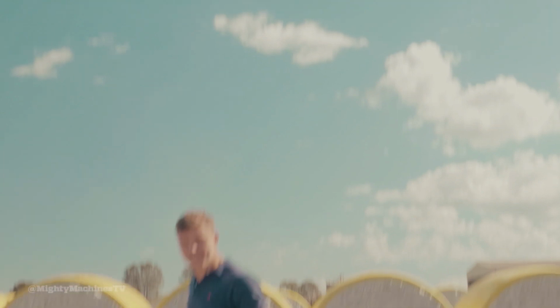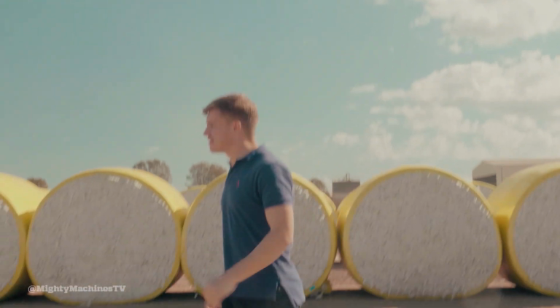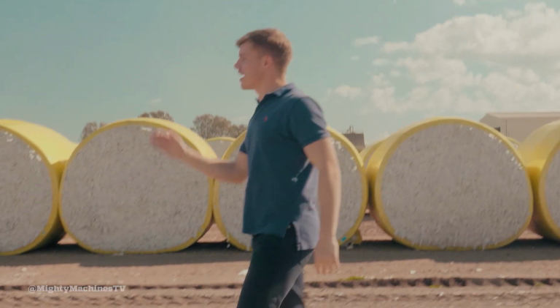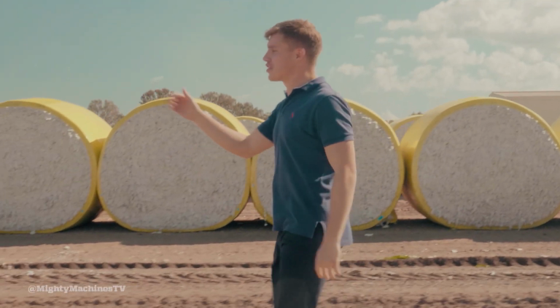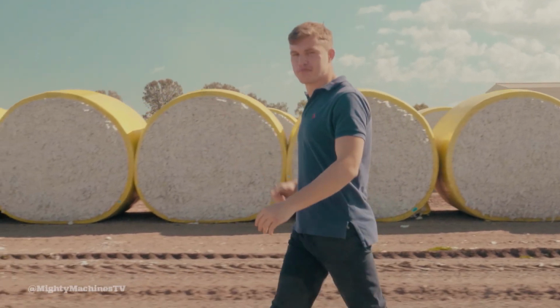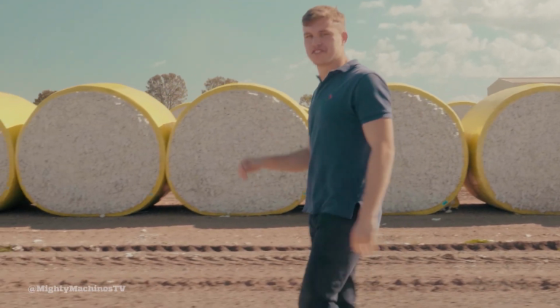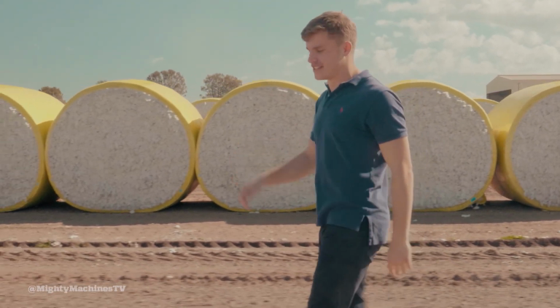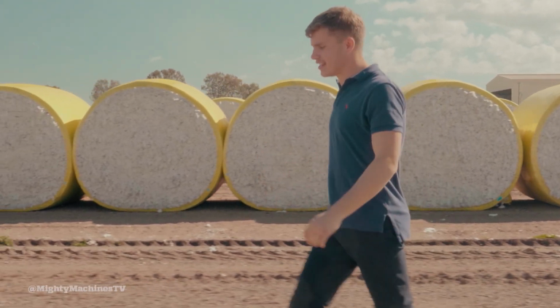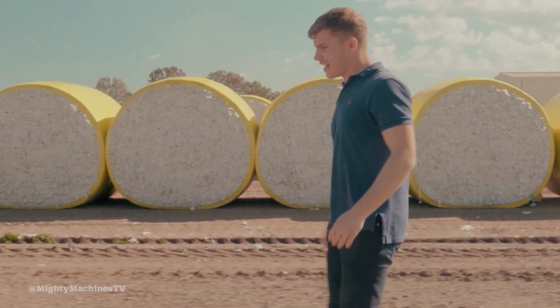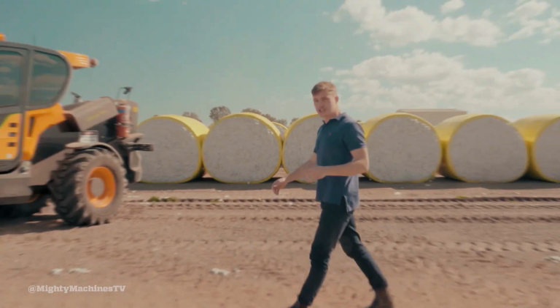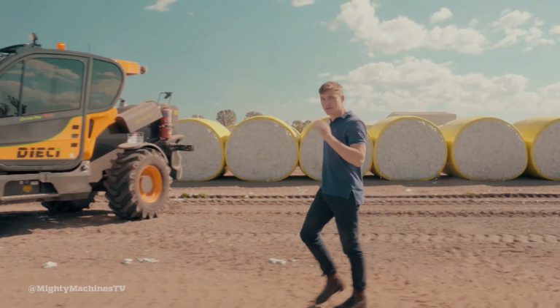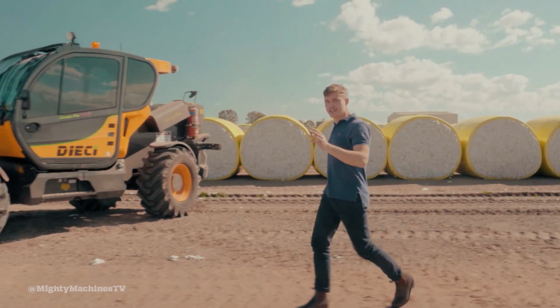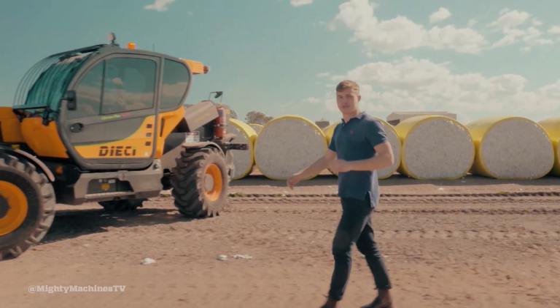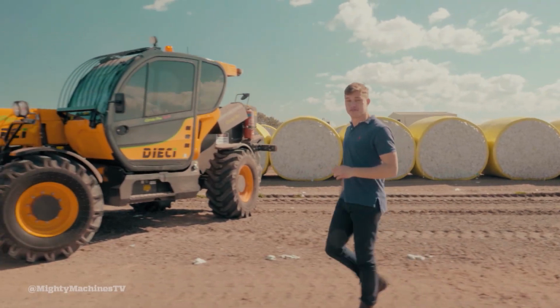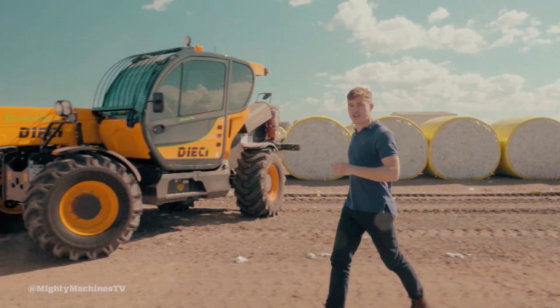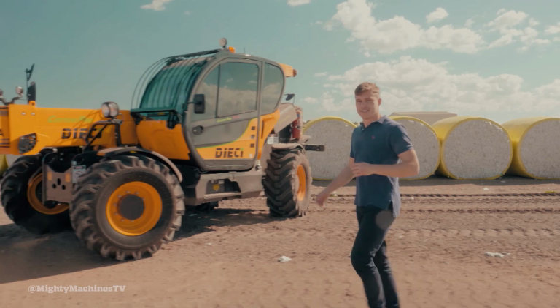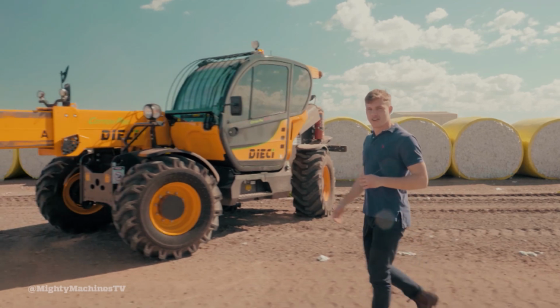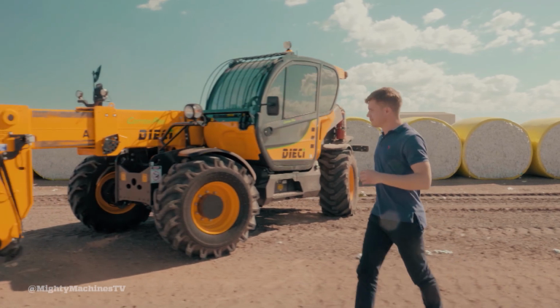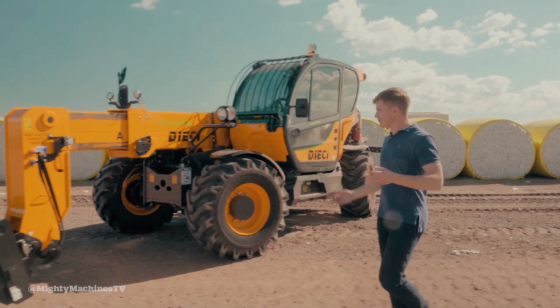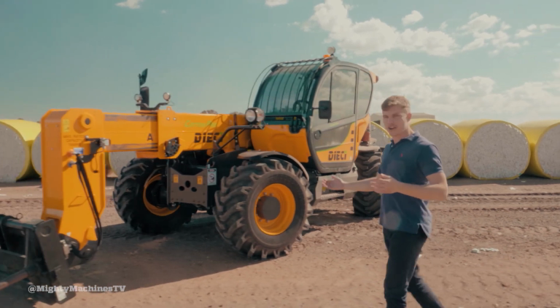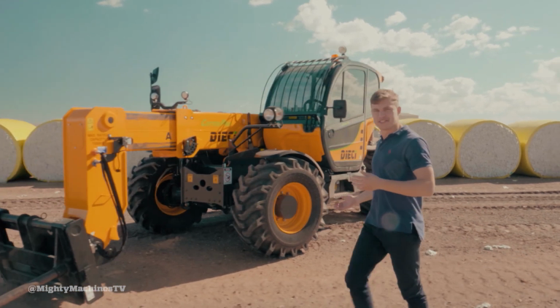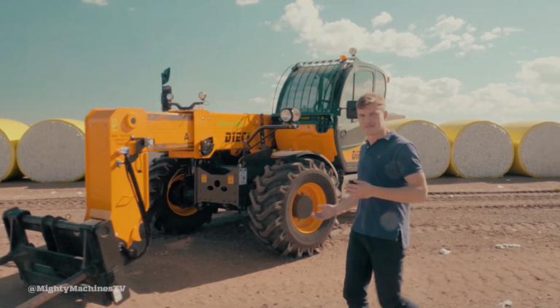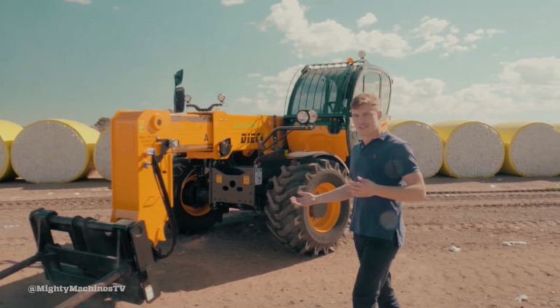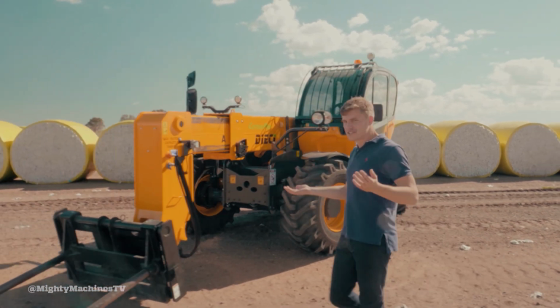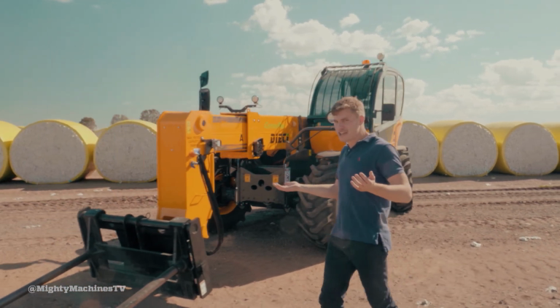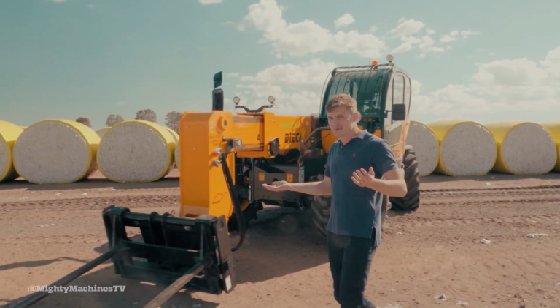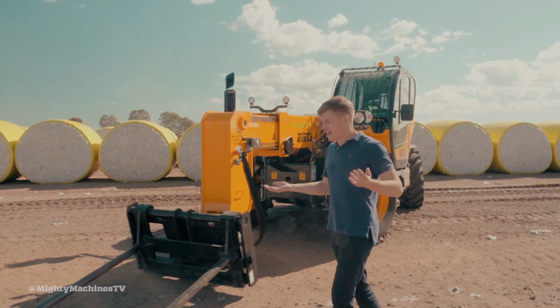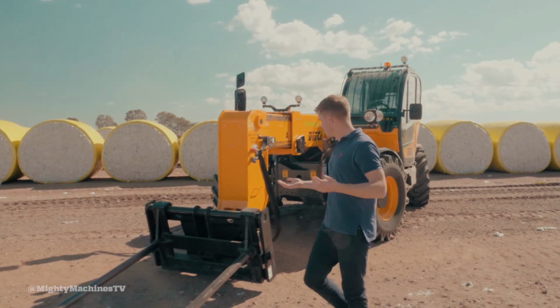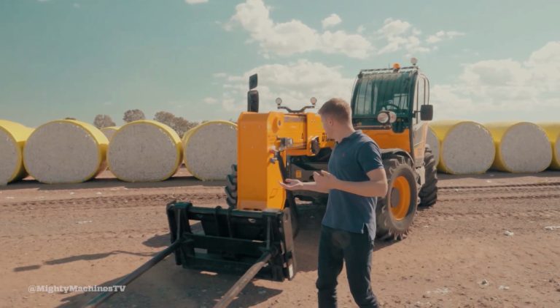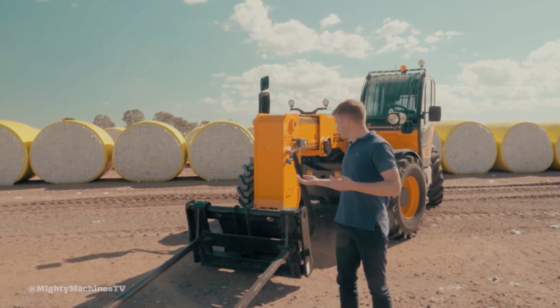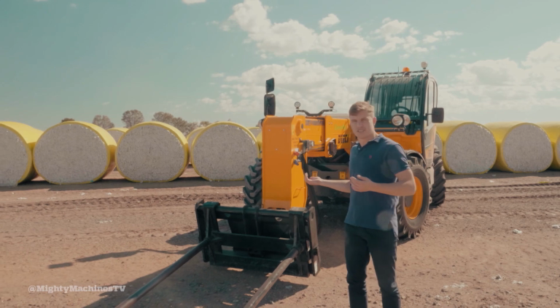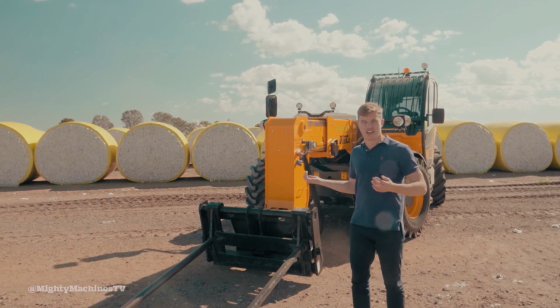This is the Déèche Cotton Pro 710, and it's actually built just up the road from Ferrari — so it kind of means it's the Ferrari of the telehandler world? I don't know, but it's yellow.